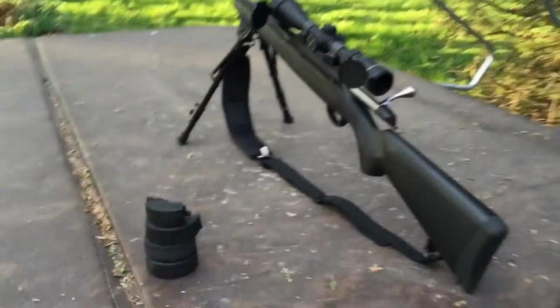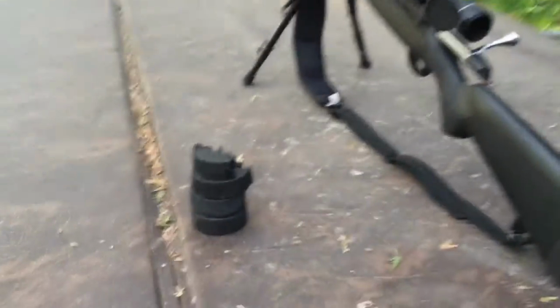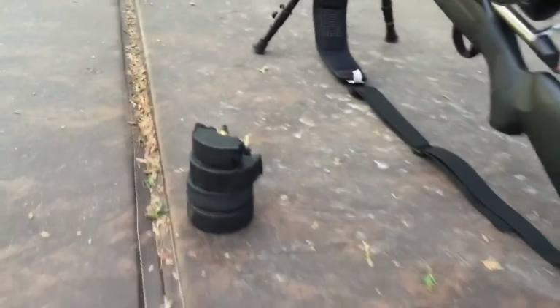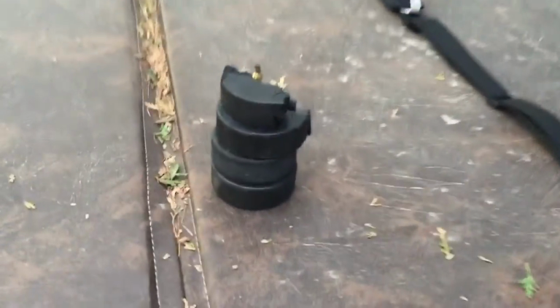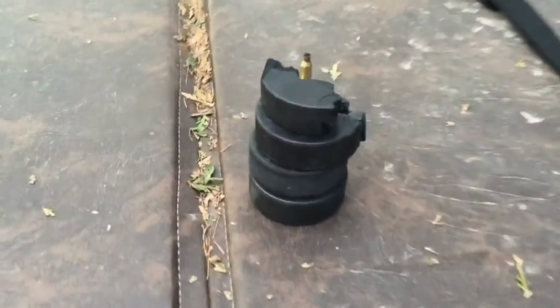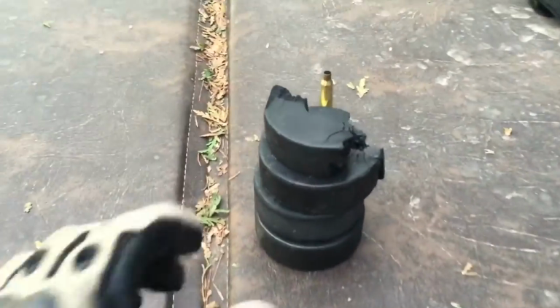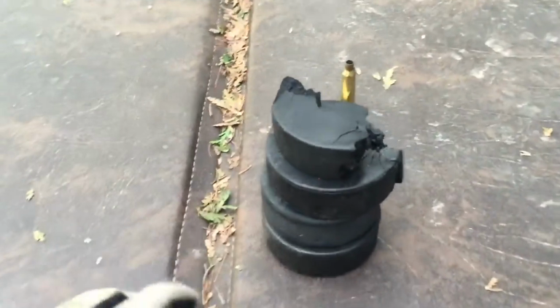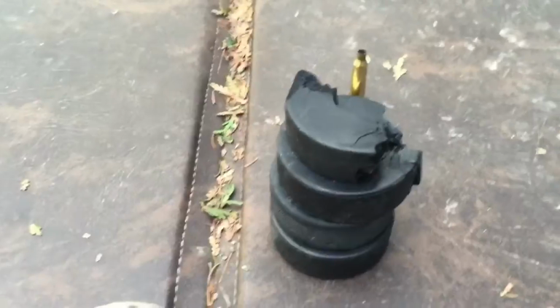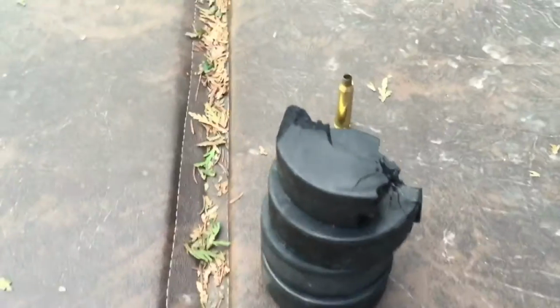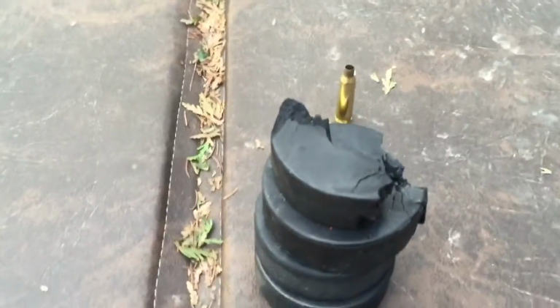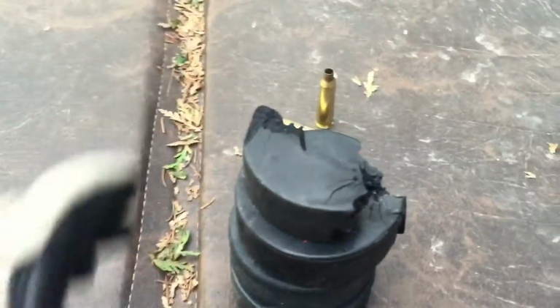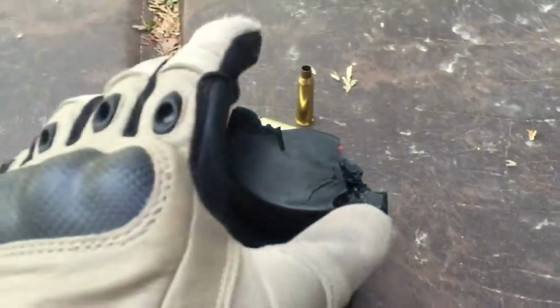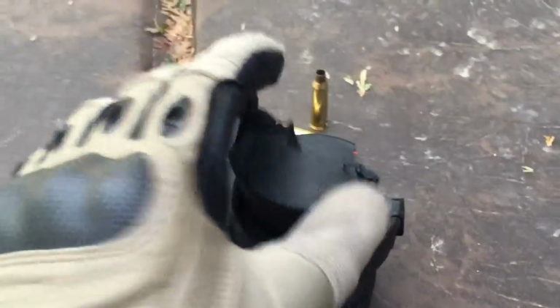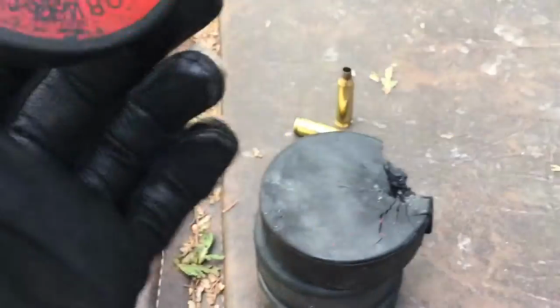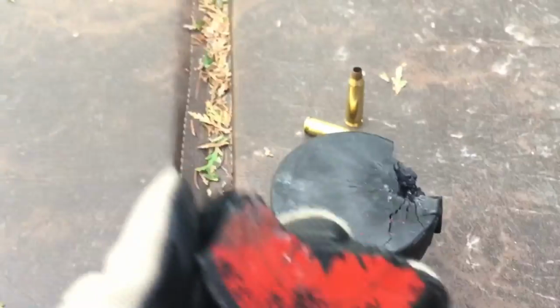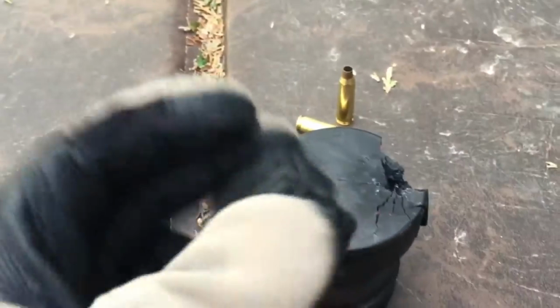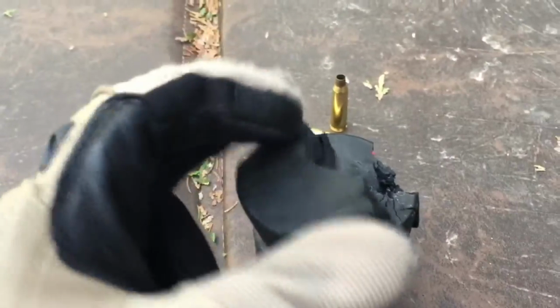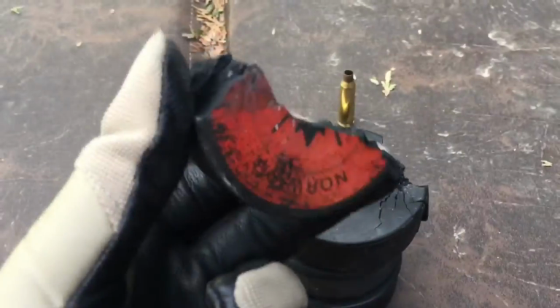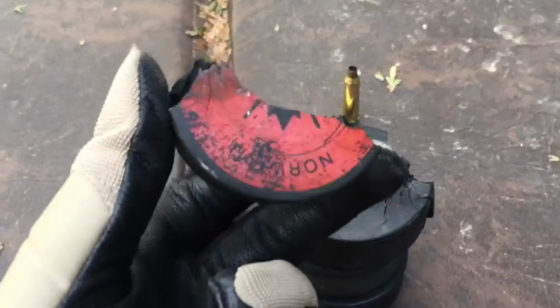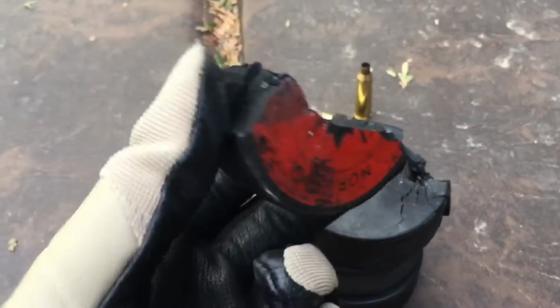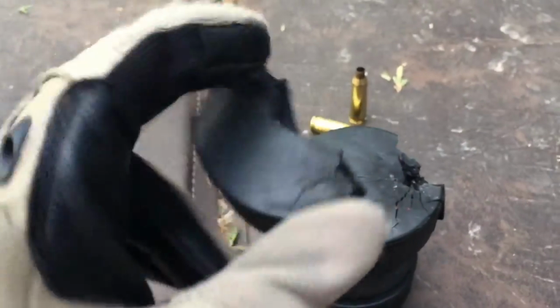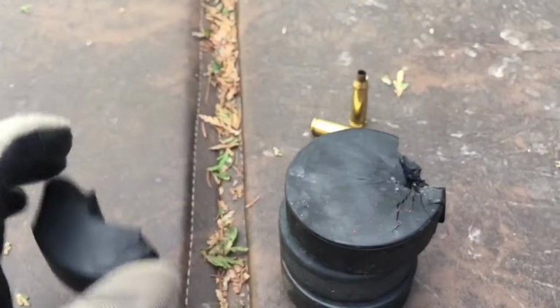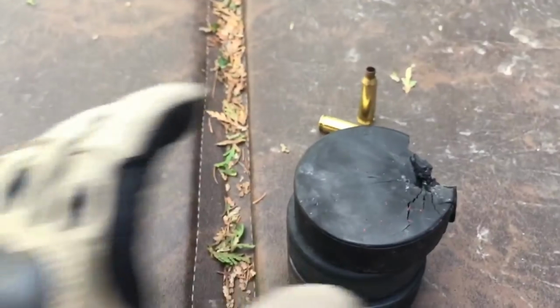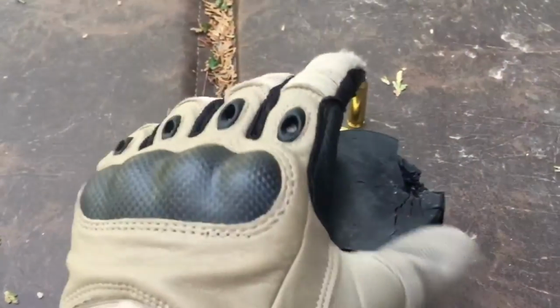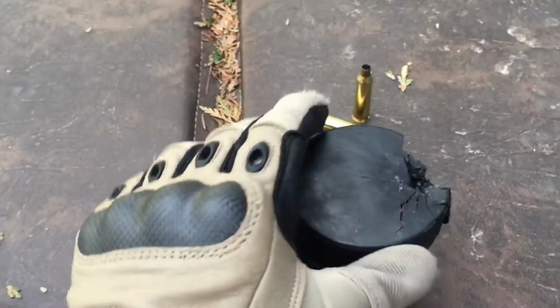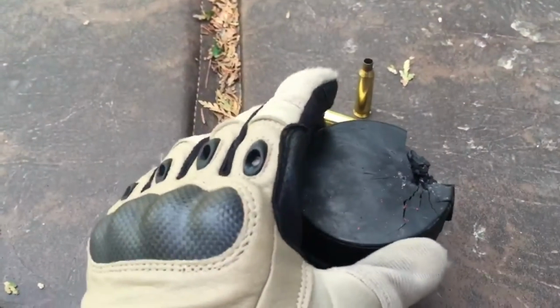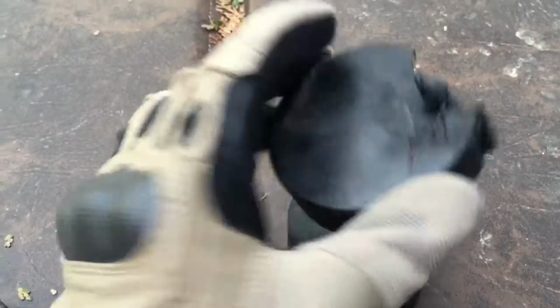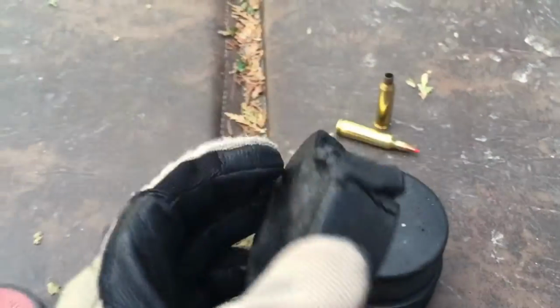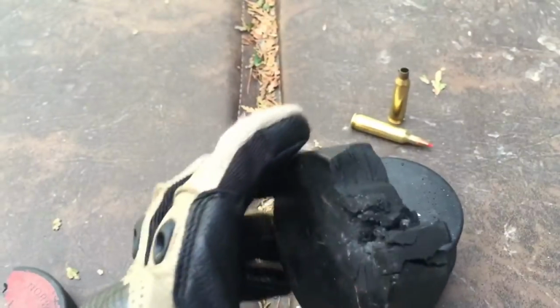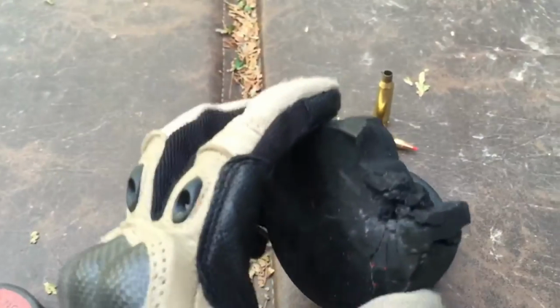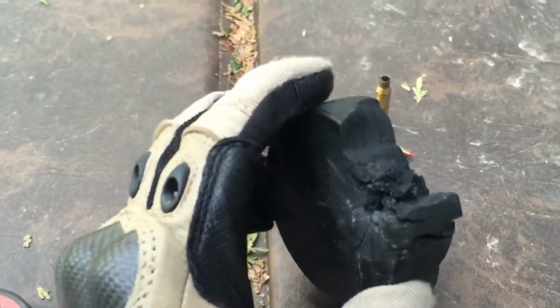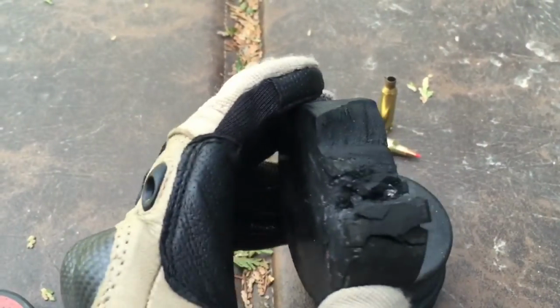So the aftermath is, it only can go through one puck before it is stopped in the second puck. As you can see, this is the only piece I could find at the first puck, and here's the second puck where the bullet is actually stuck in it.